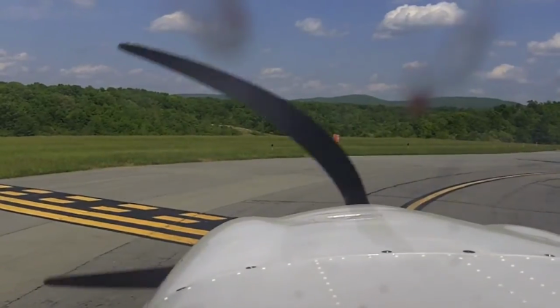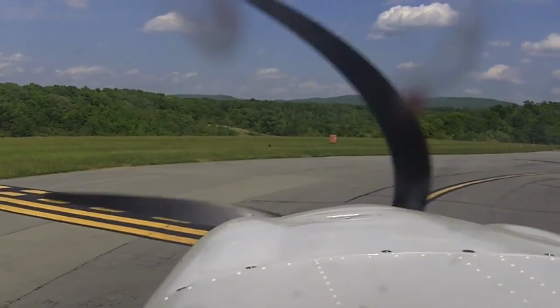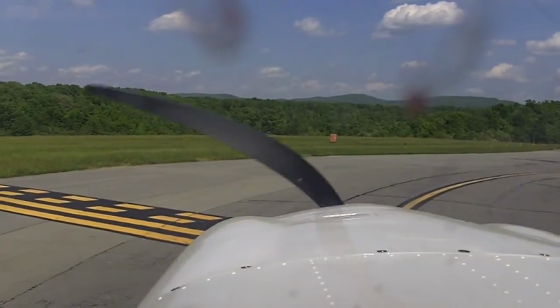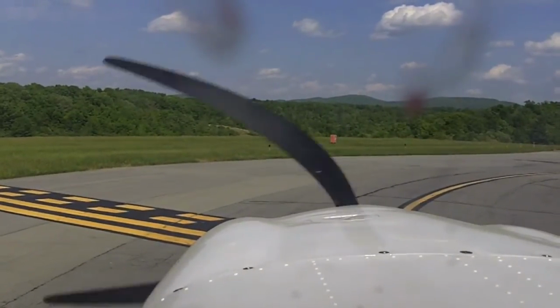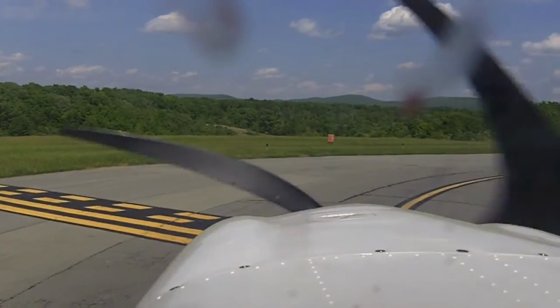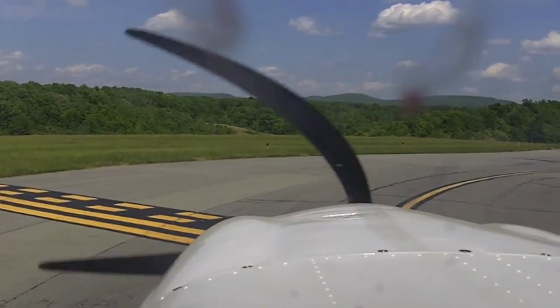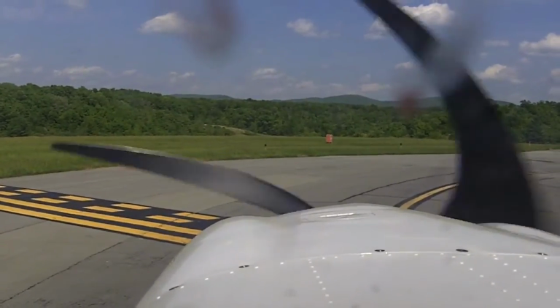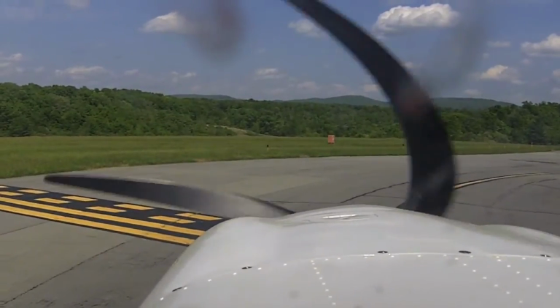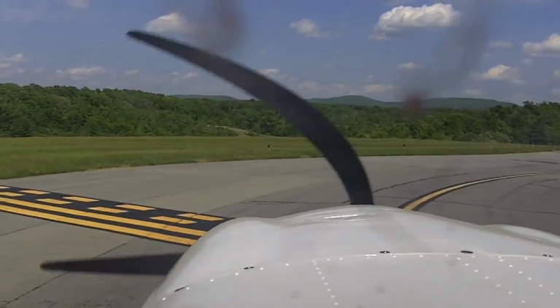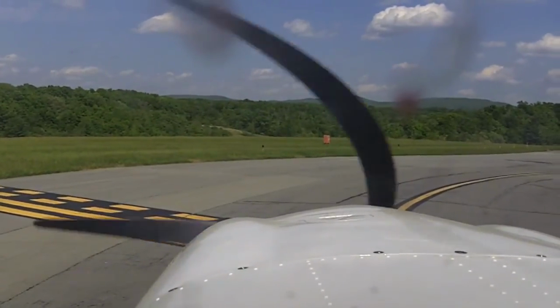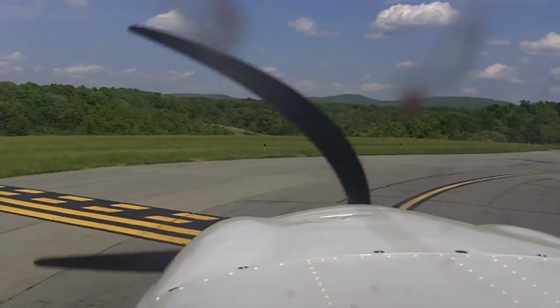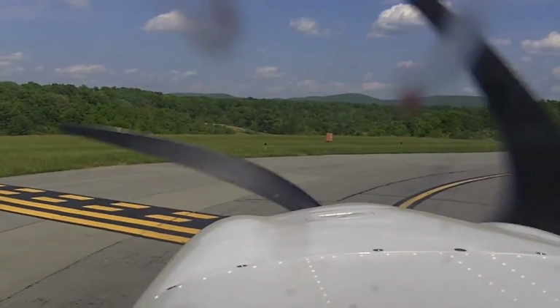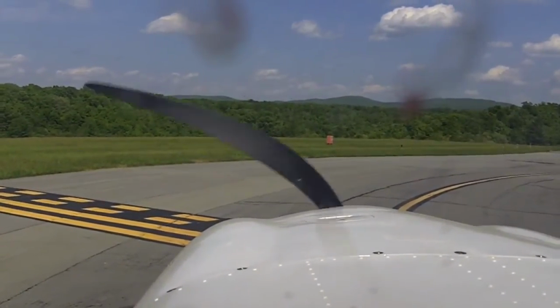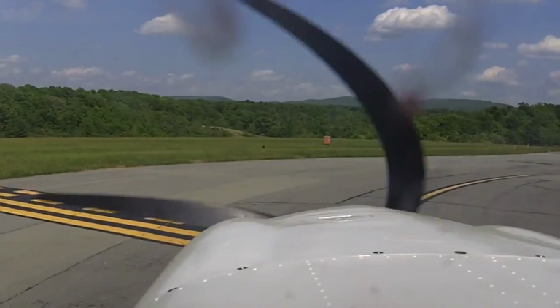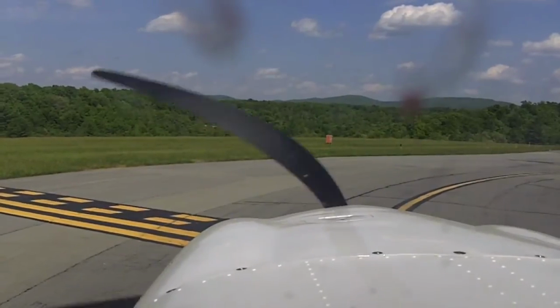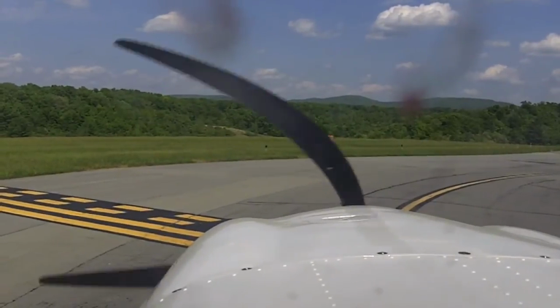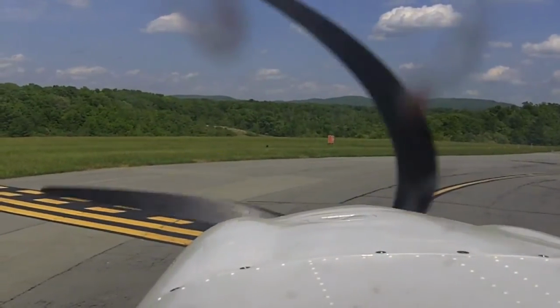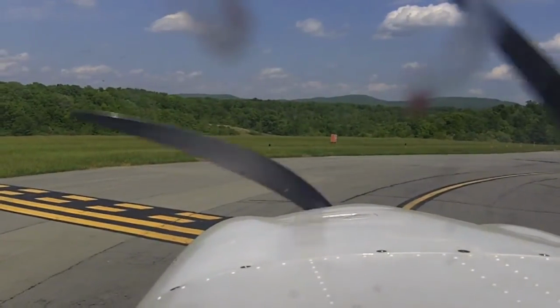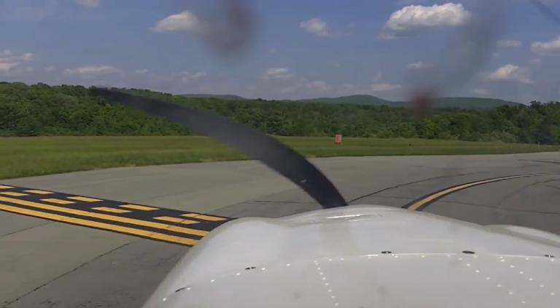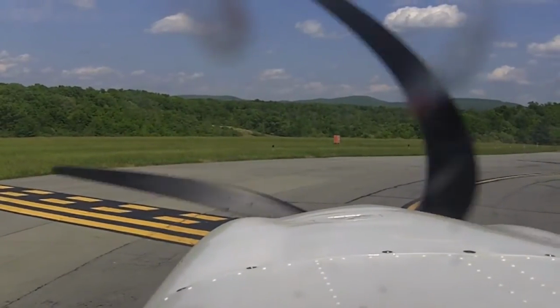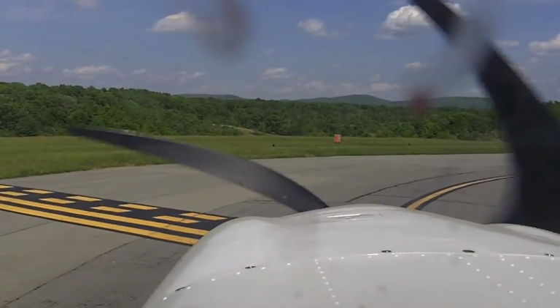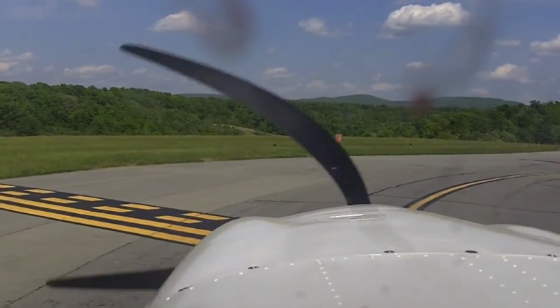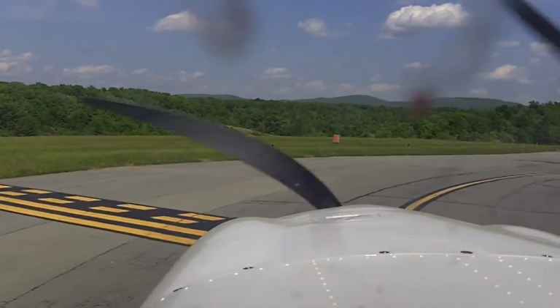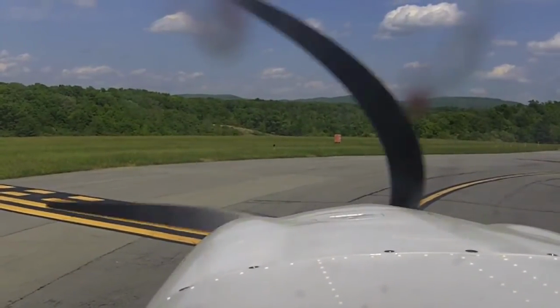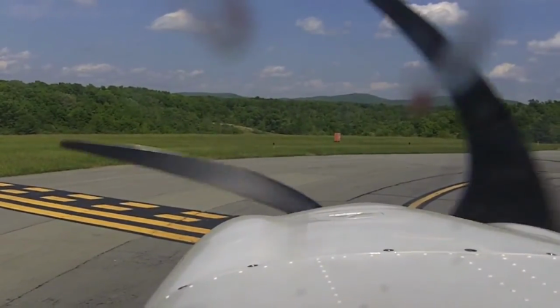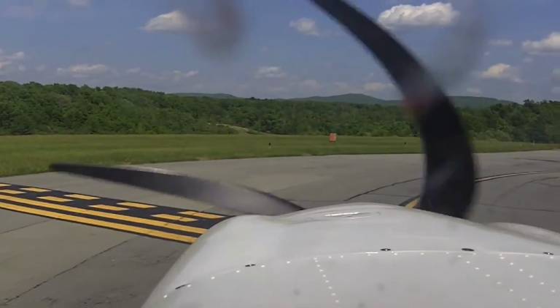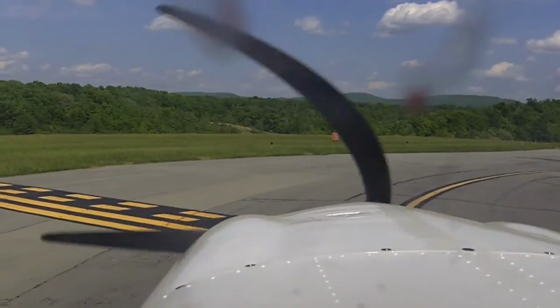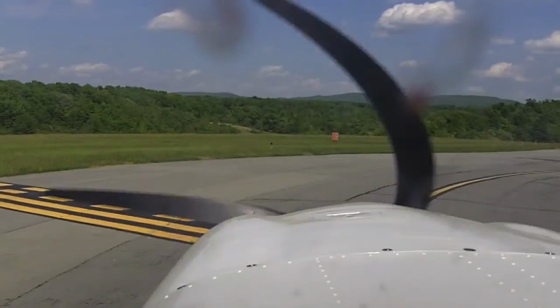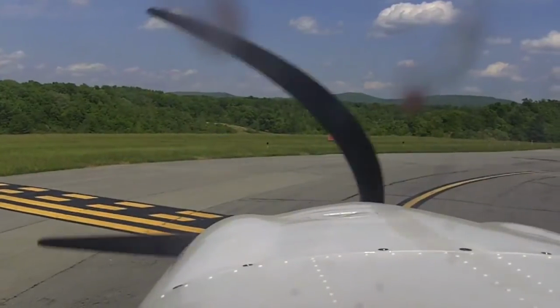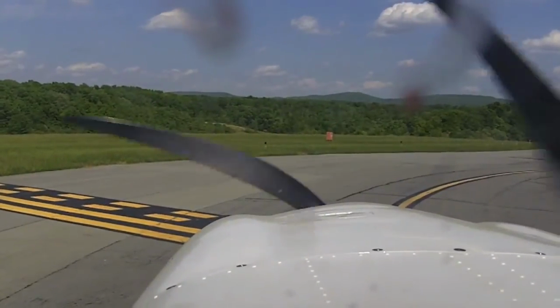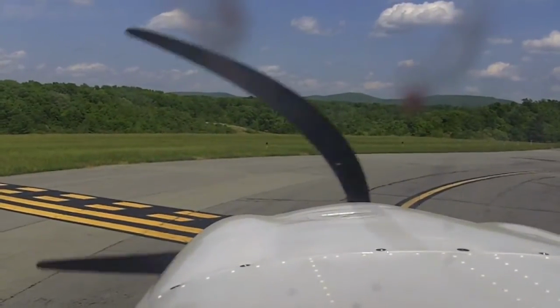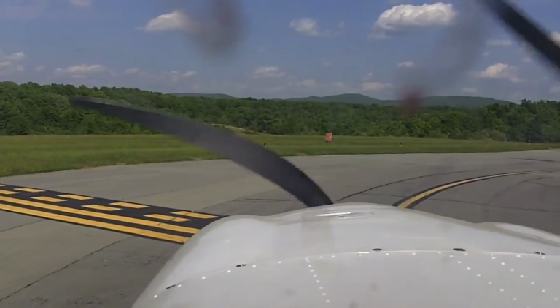Tower, Piper A13 Charlie, short 22, ready for departure. Tower, Piper A13 Charlie, Lewisburg Tower — proceed on course, runway 22, cleared for takeoff. Tower, Piper A13 Charlie, on course, cleared for takeoff, runway 22.